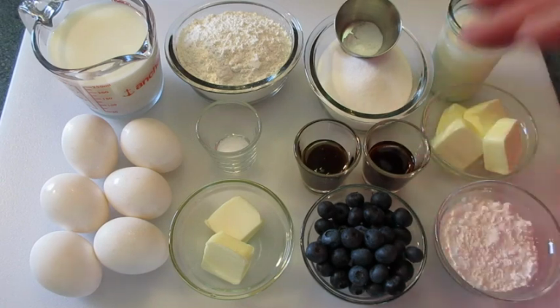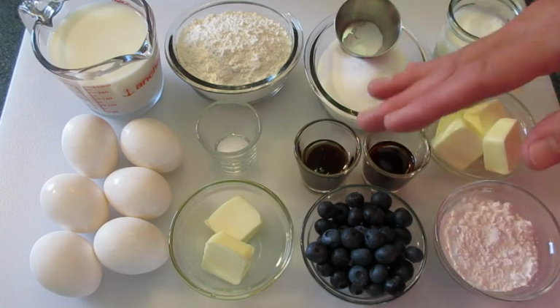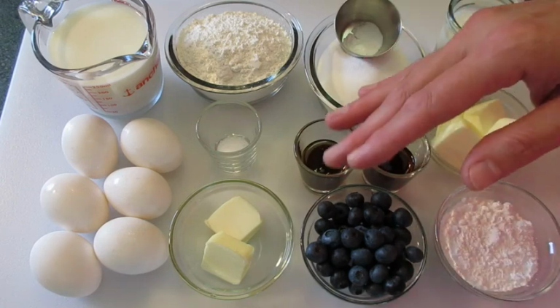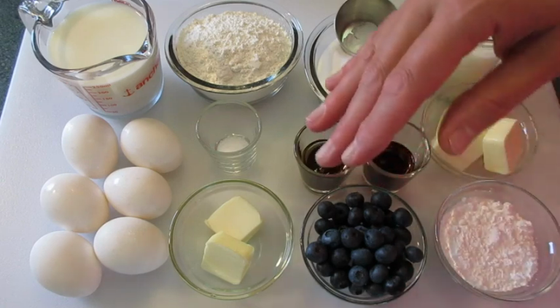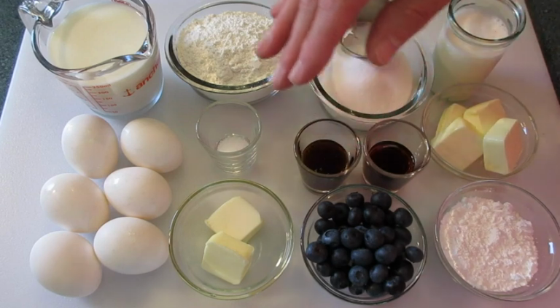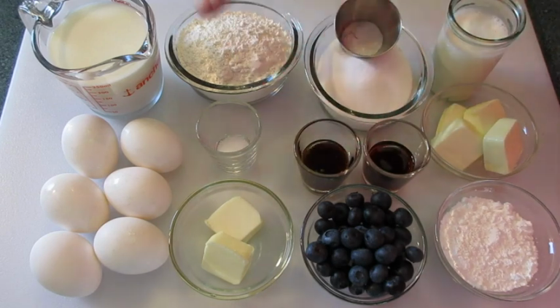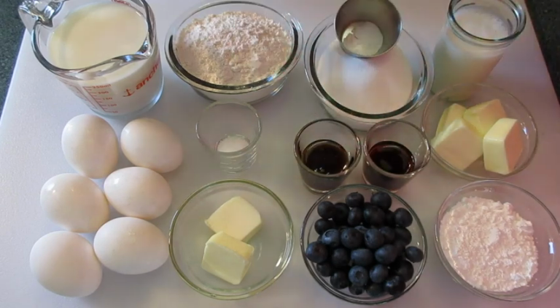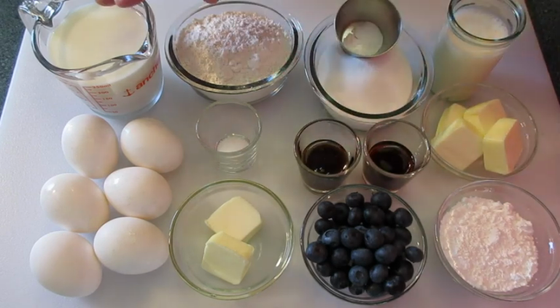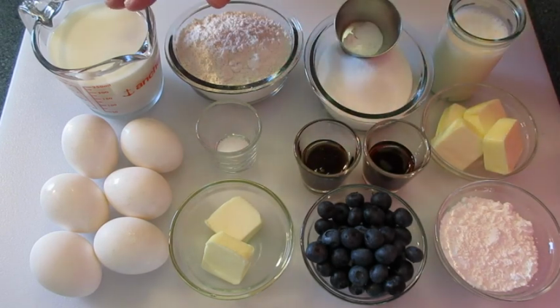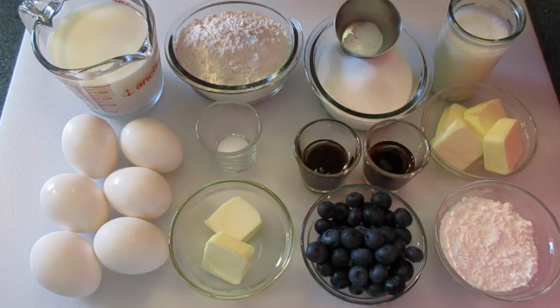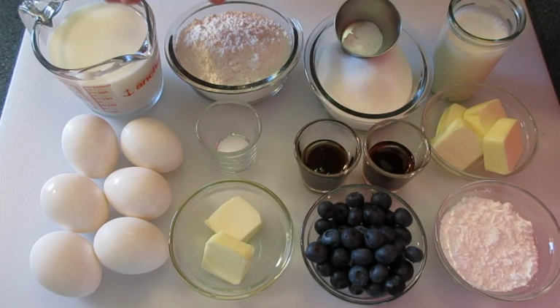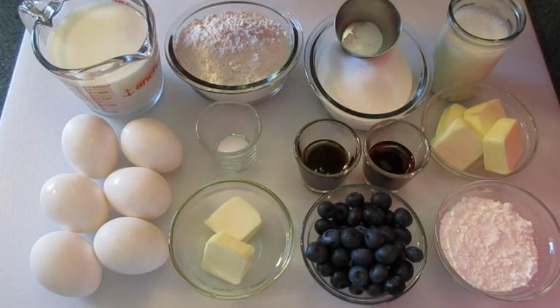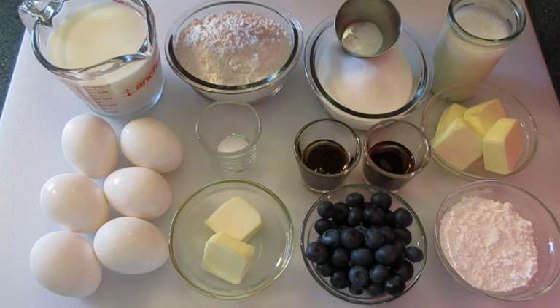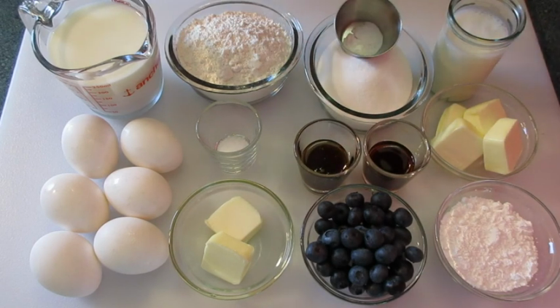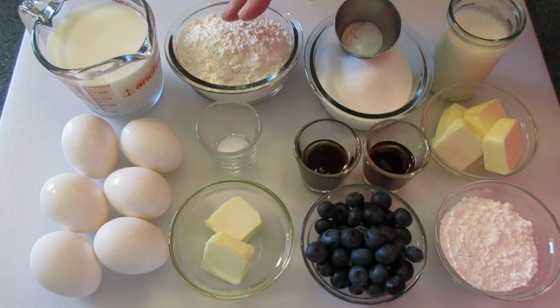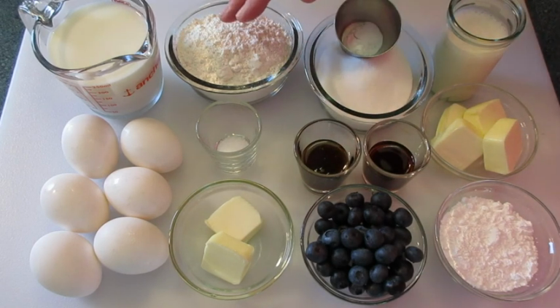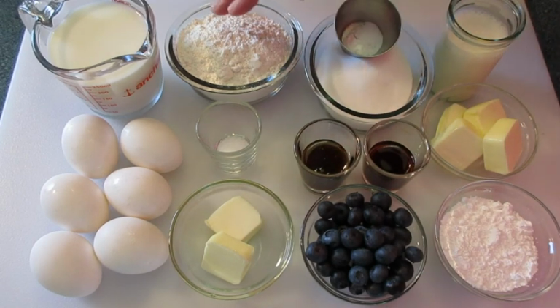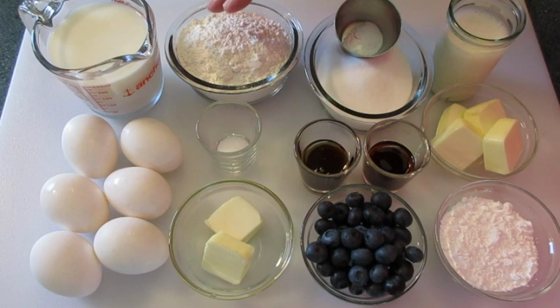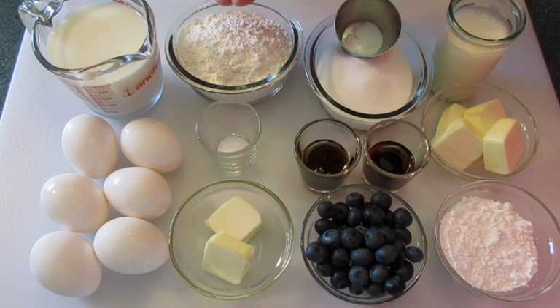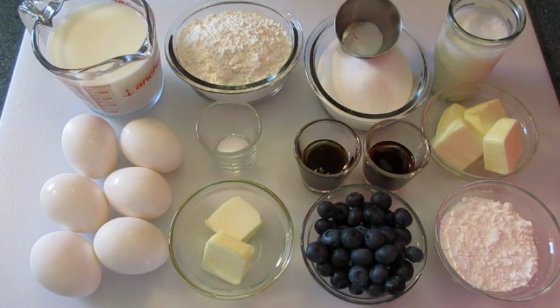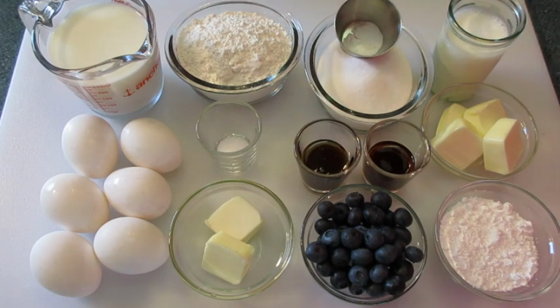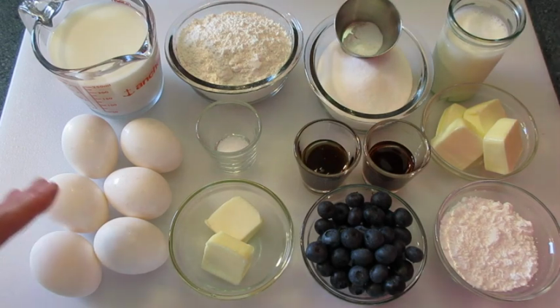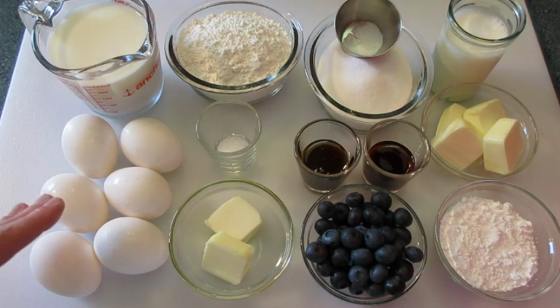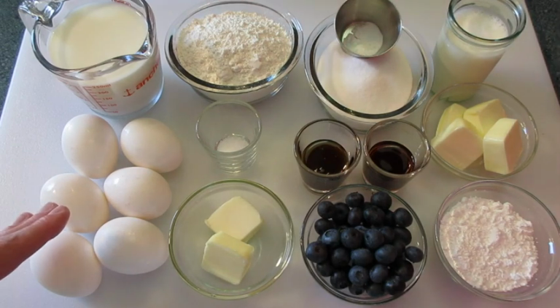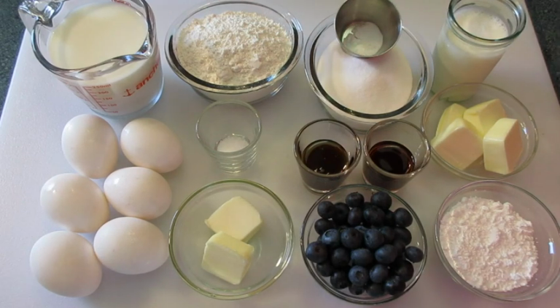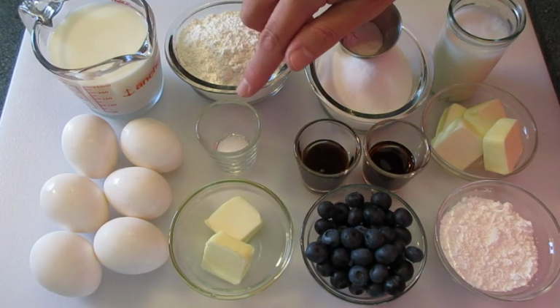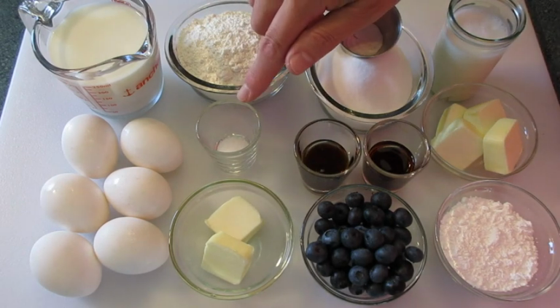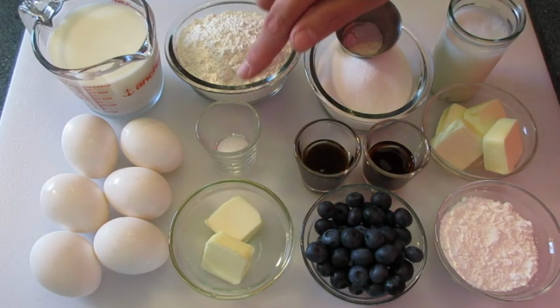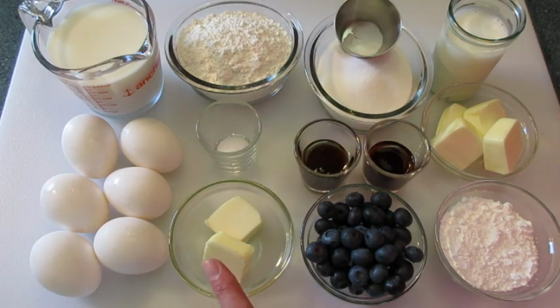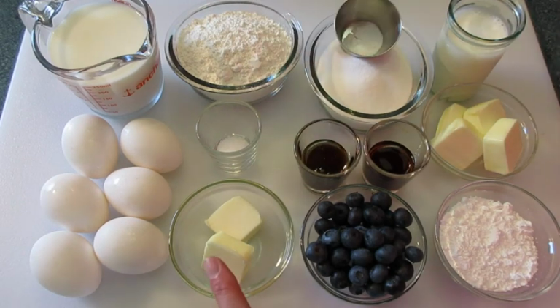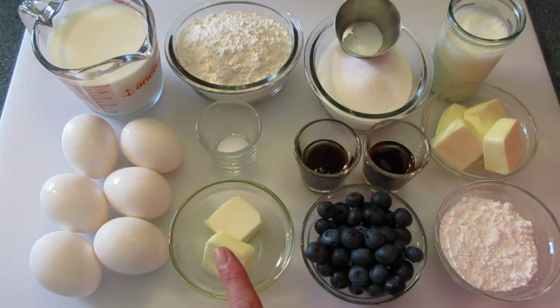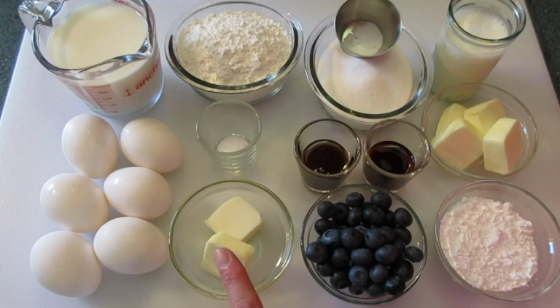The ingredients you're going to need for the pancake part is 1 cup of 2% milk, 1 cup of all-purpose flour, 6 large eggs, 1½ teaspoon of salt, and 2 tablespoons of butter.